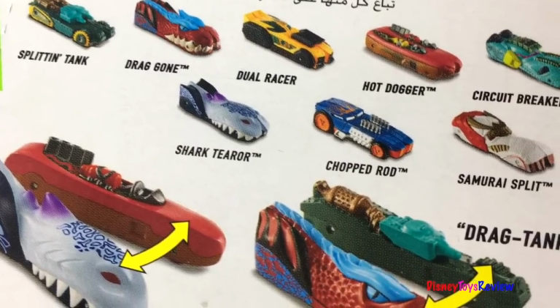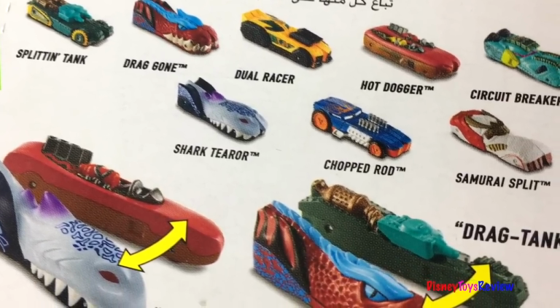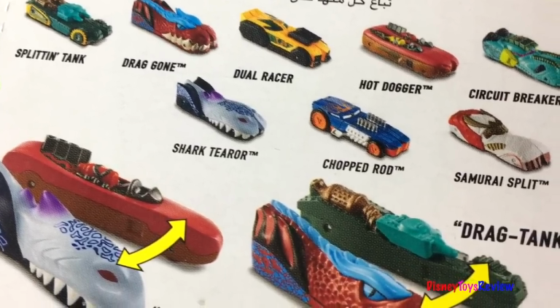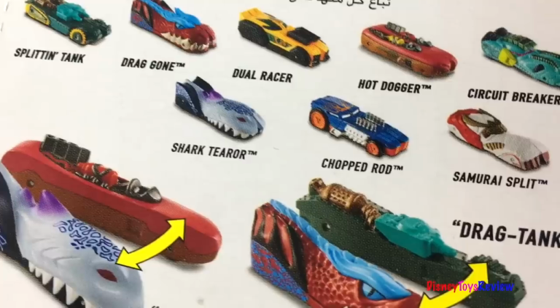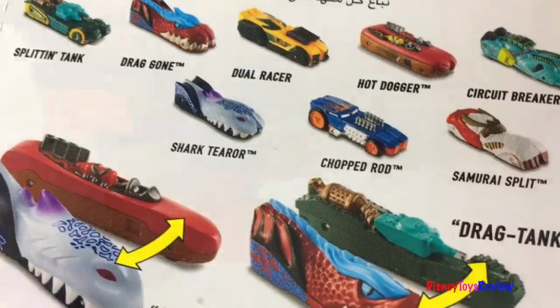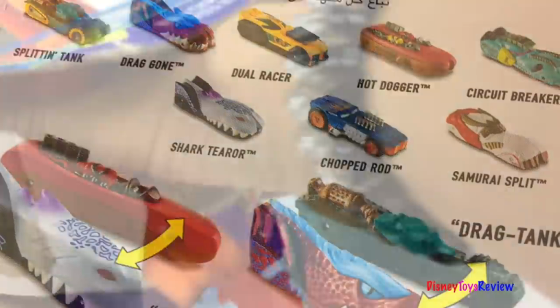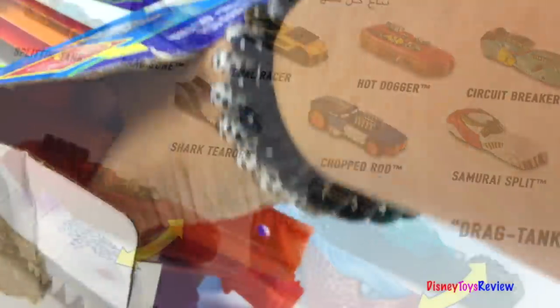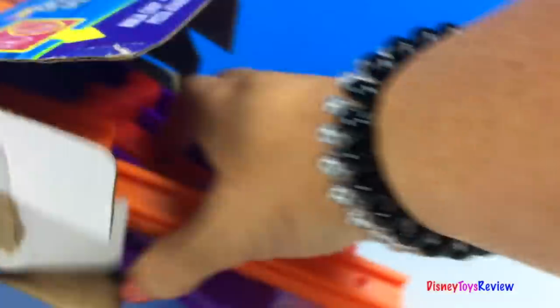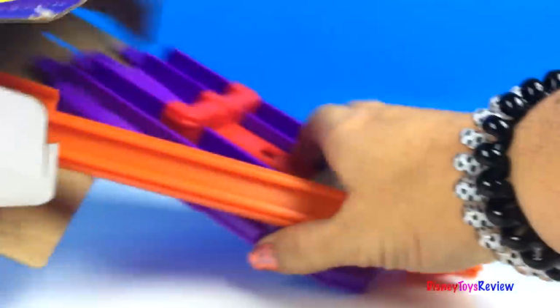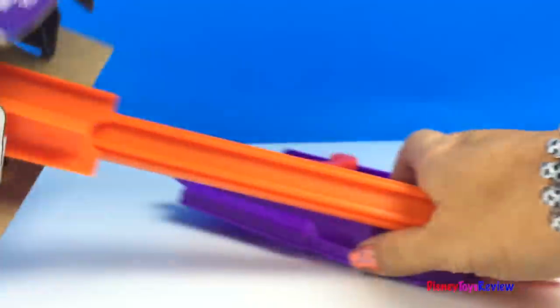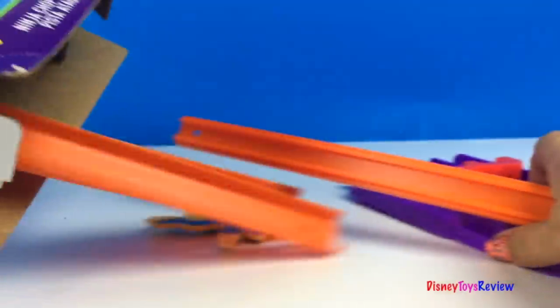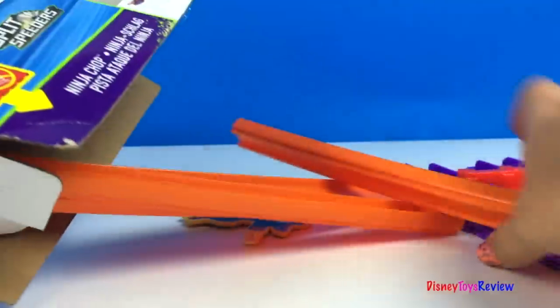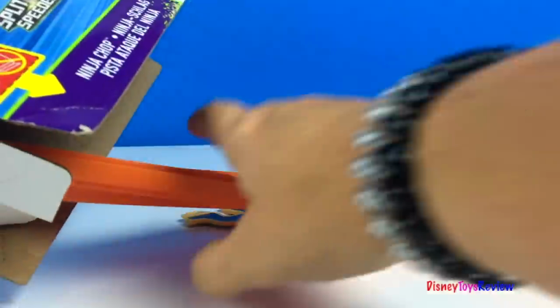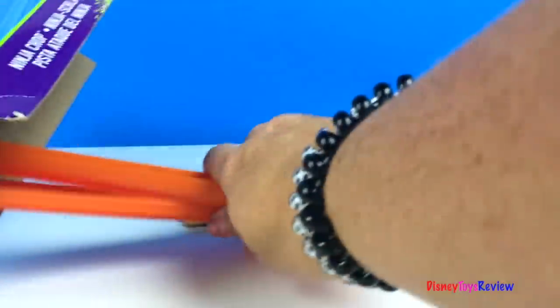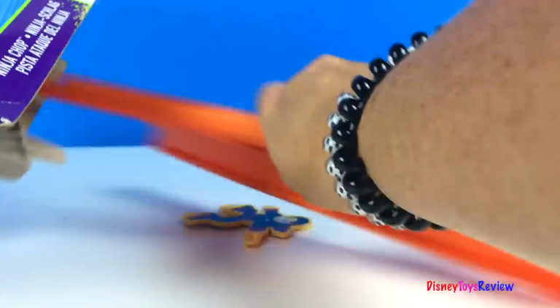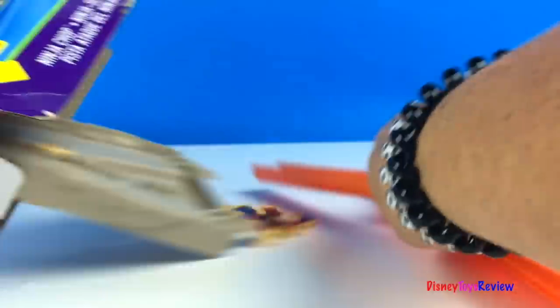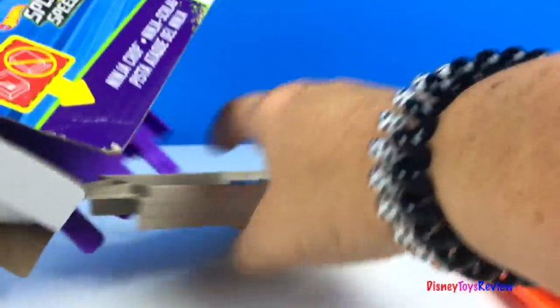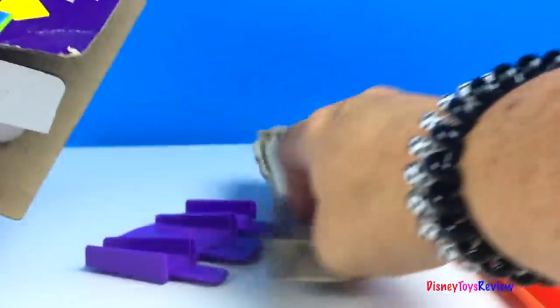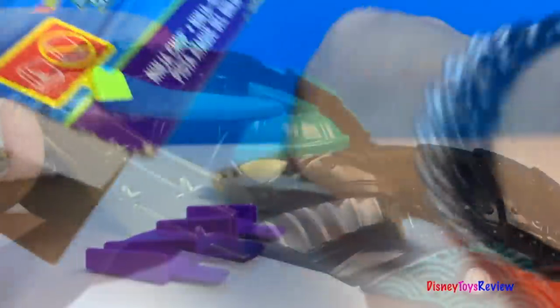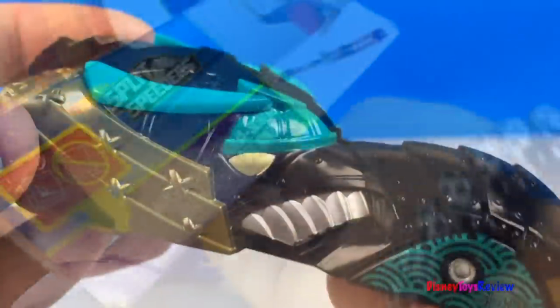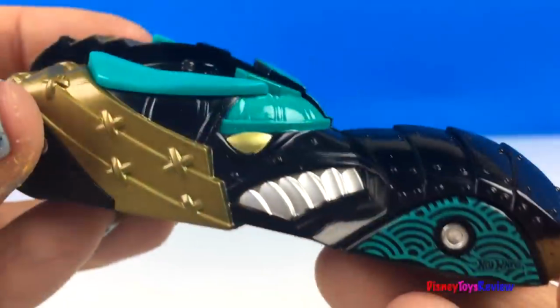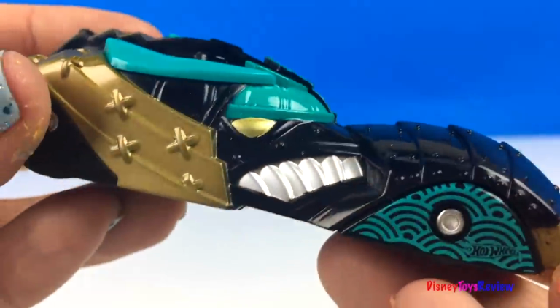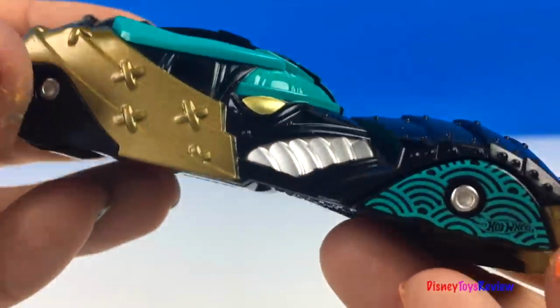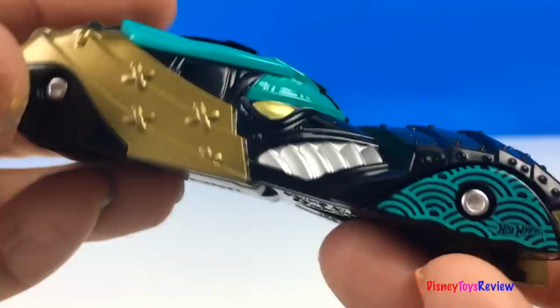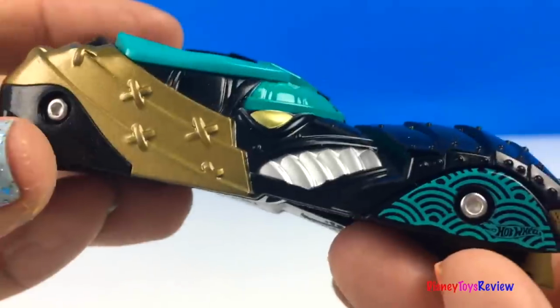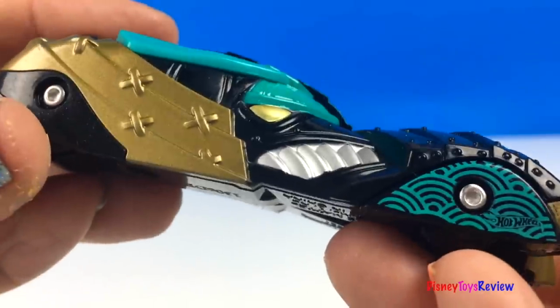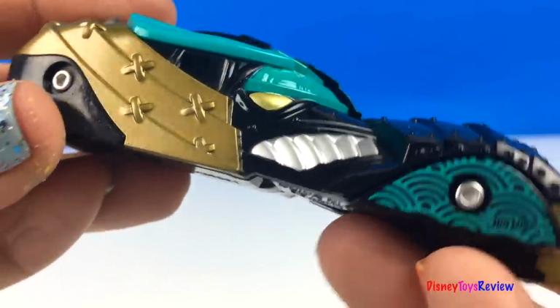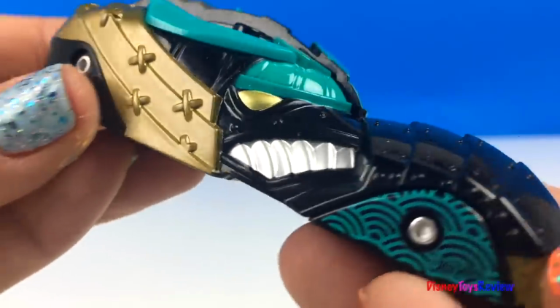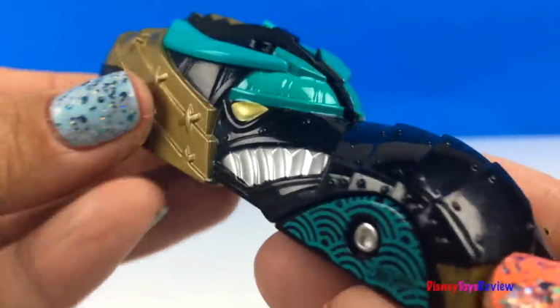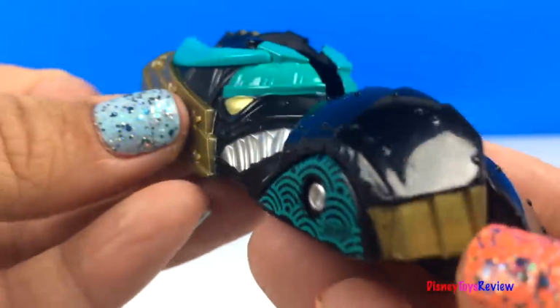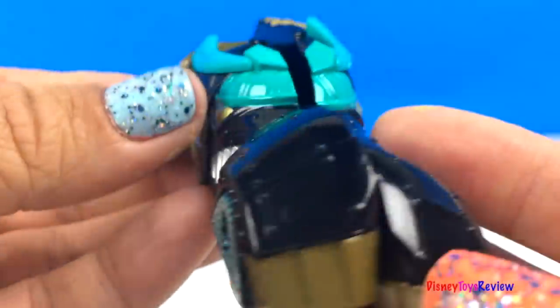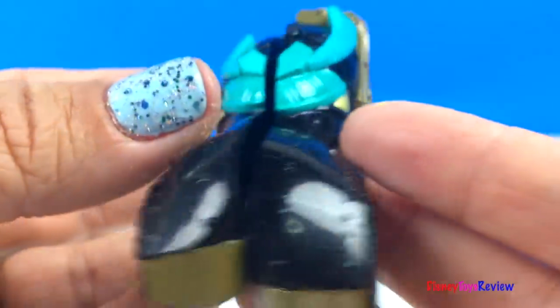Let's check it out. Wow! This split speeder is really cool.